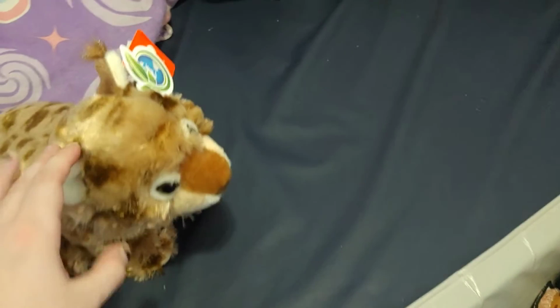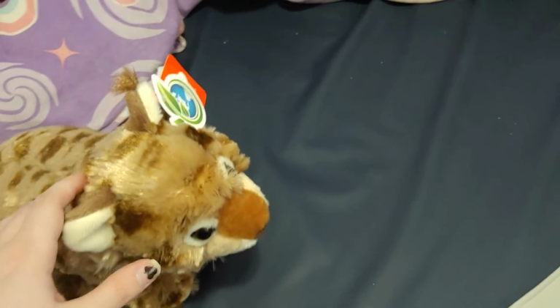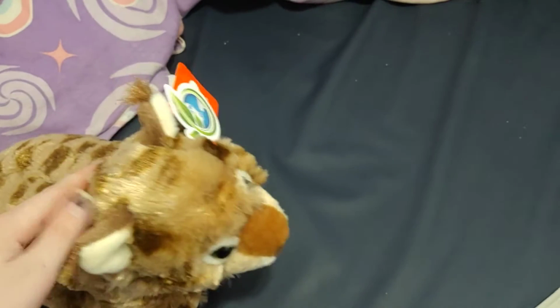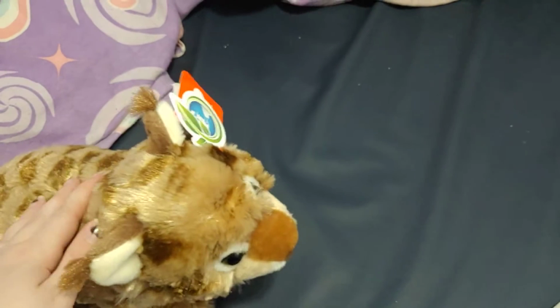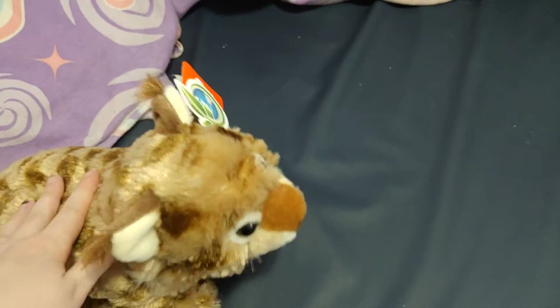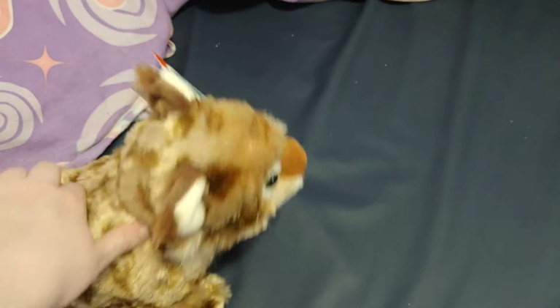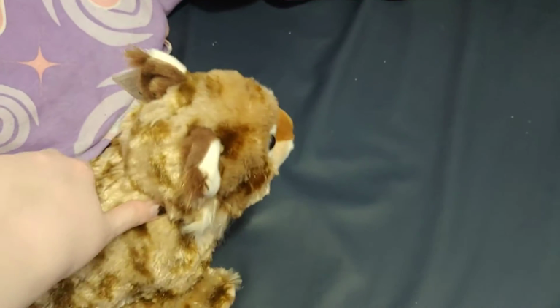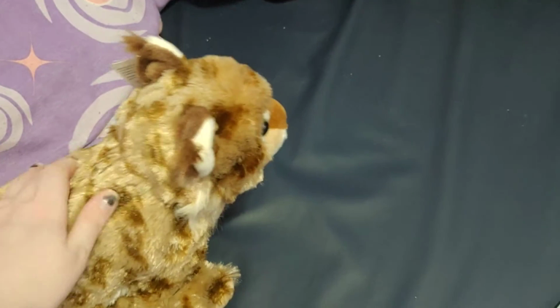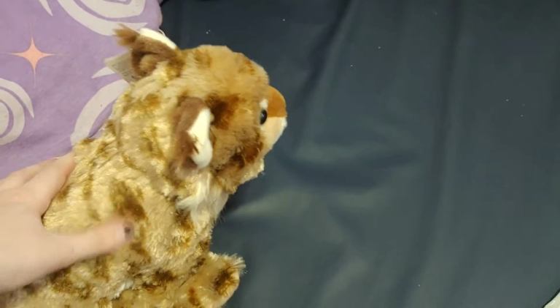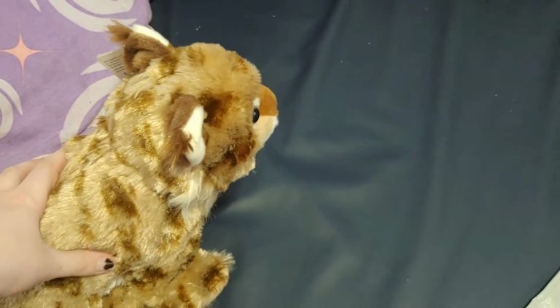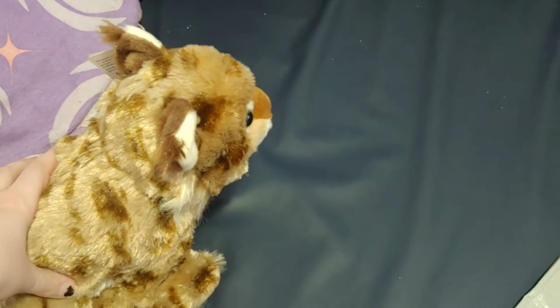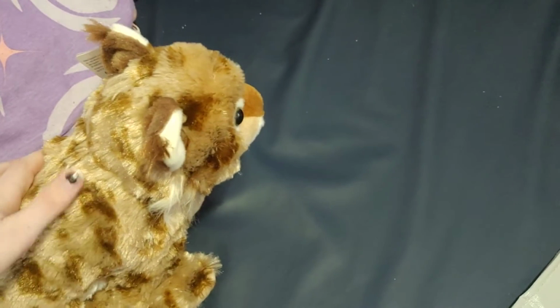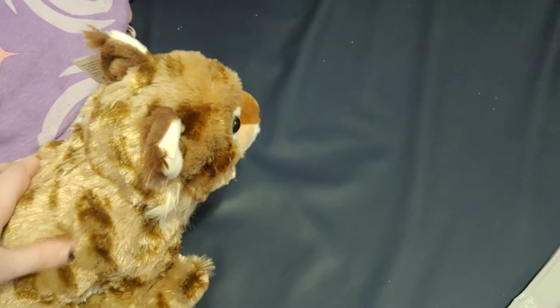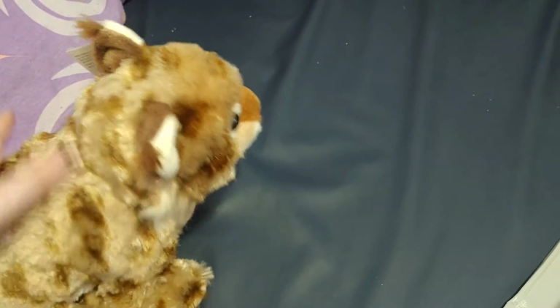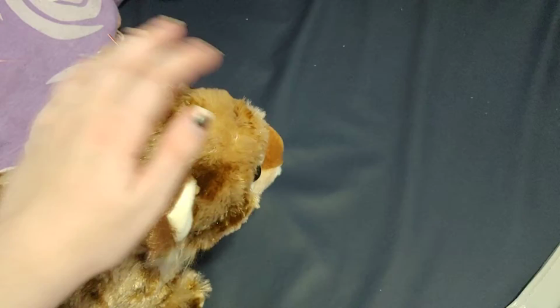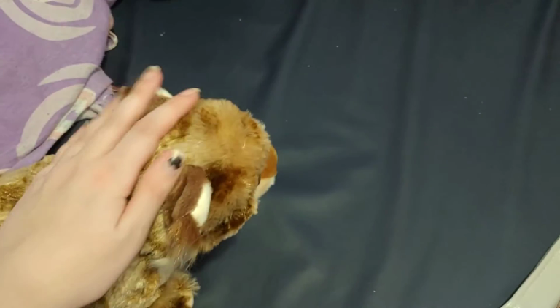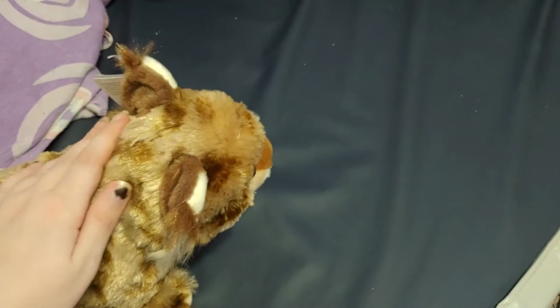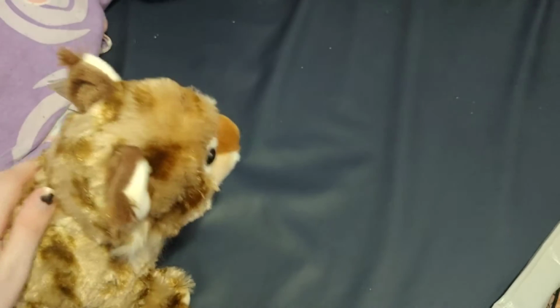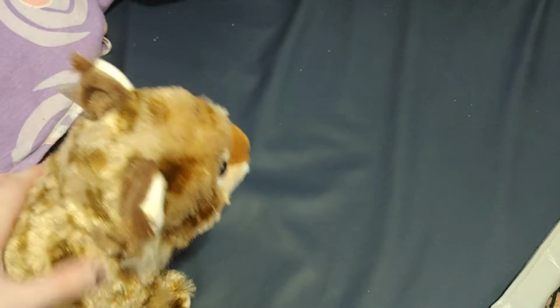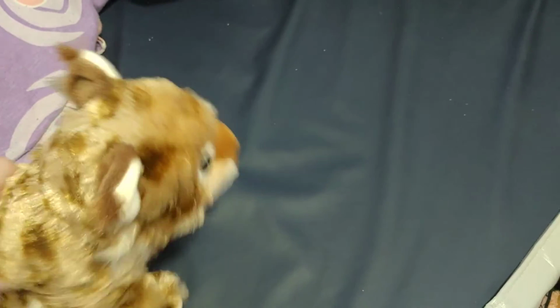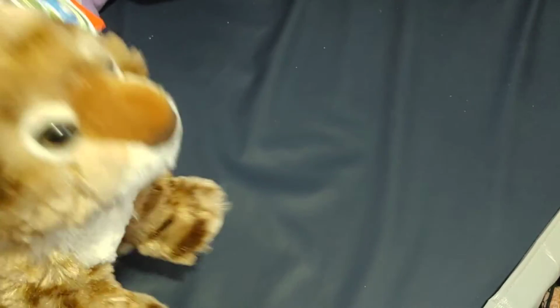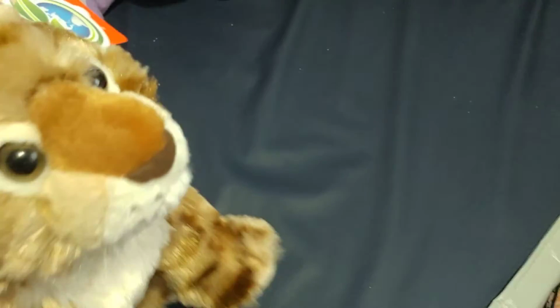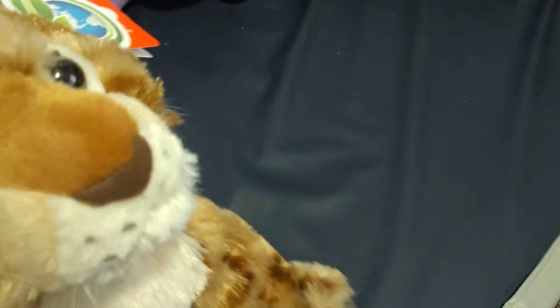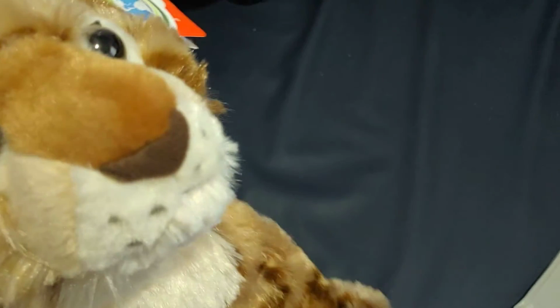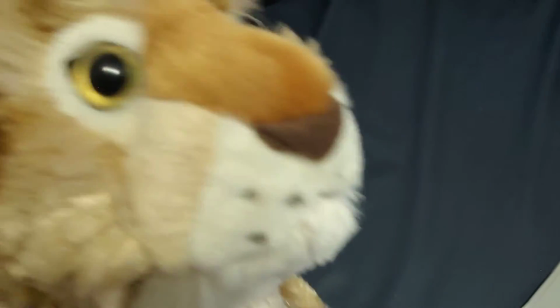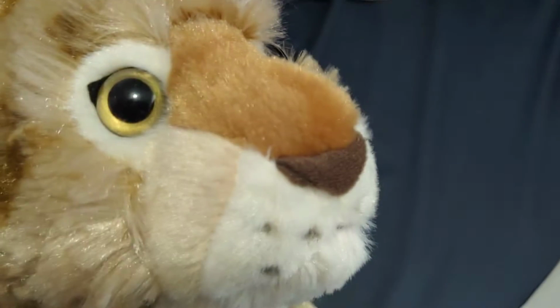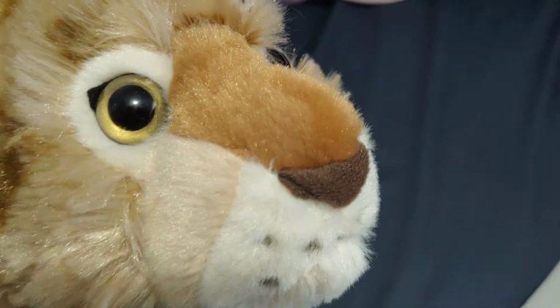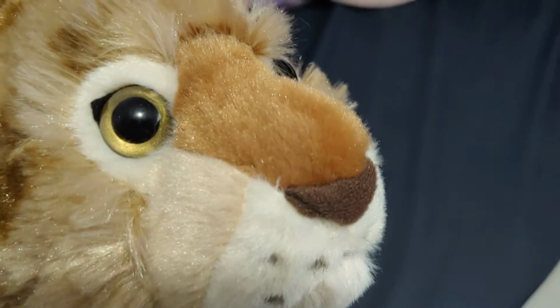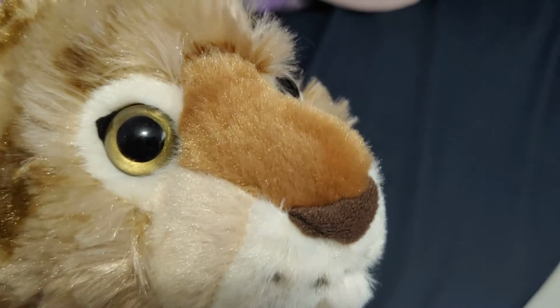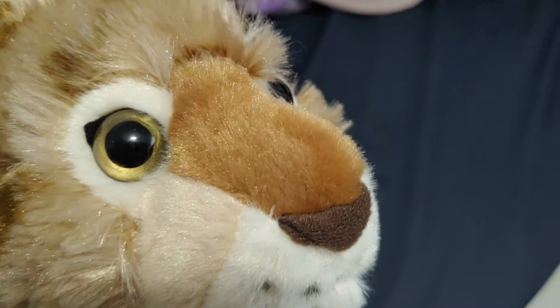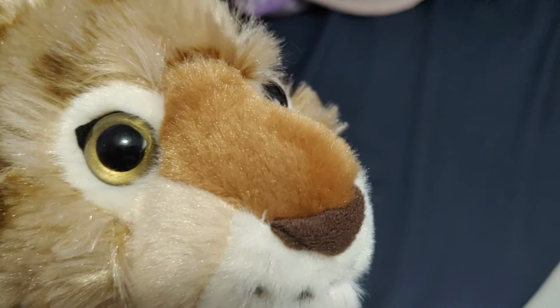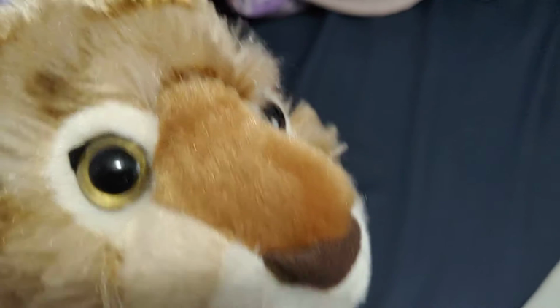I like the different colors. It has like different colors of tan and brown. It's very soft. It has a very nice nose and it has kind of yellow eyes.